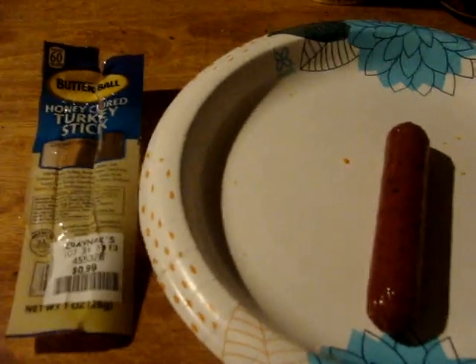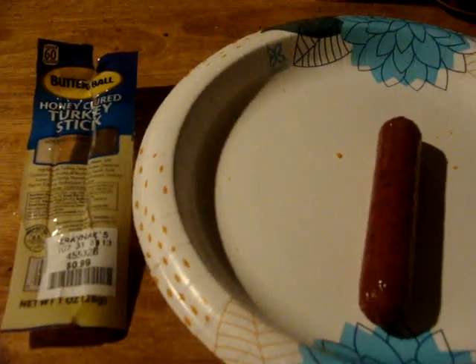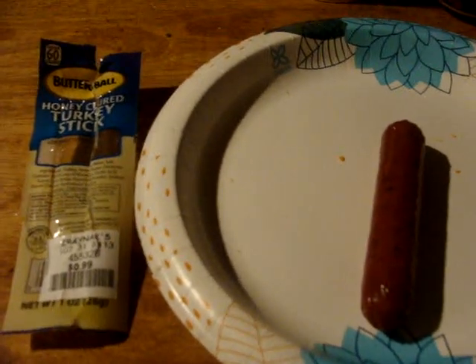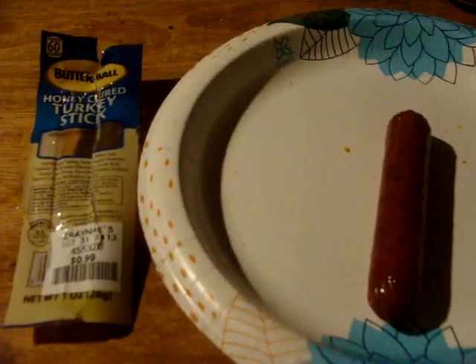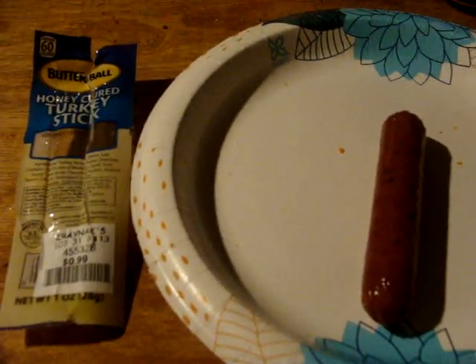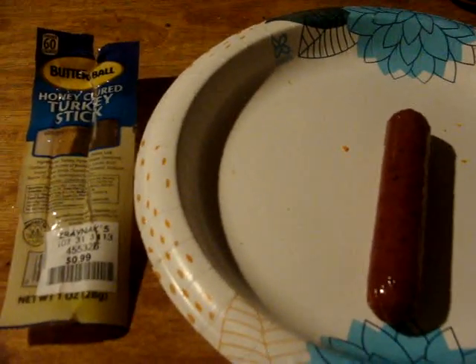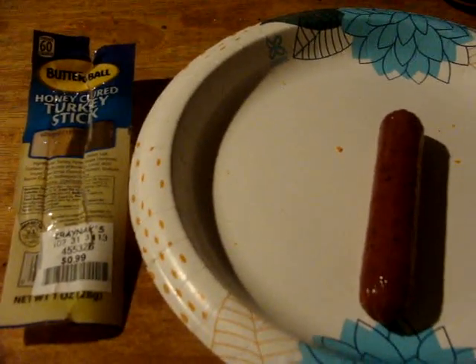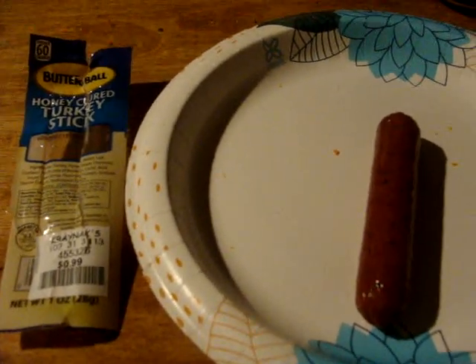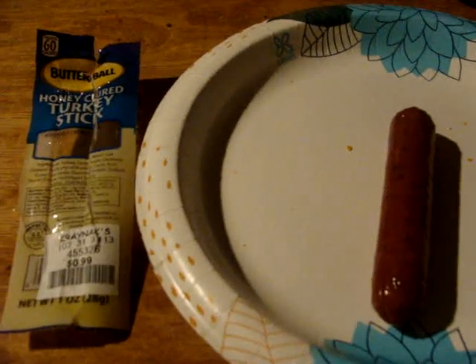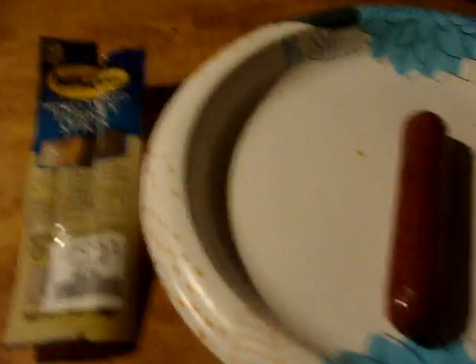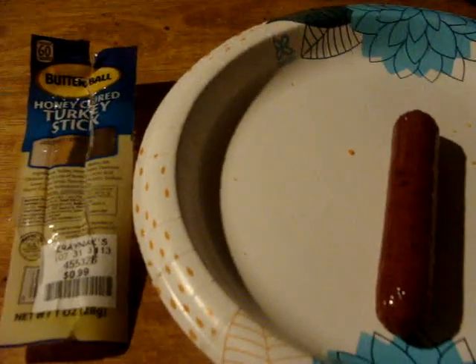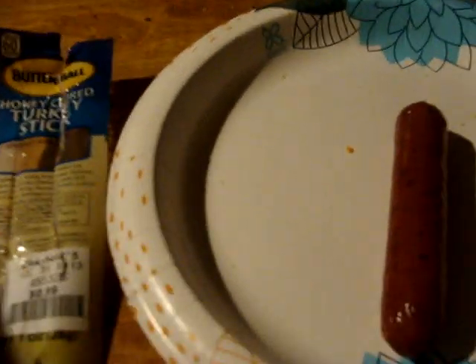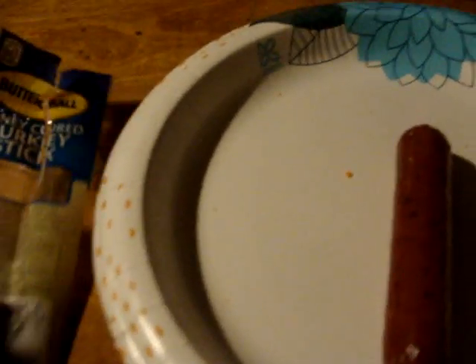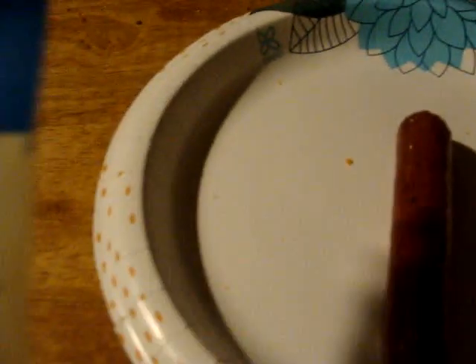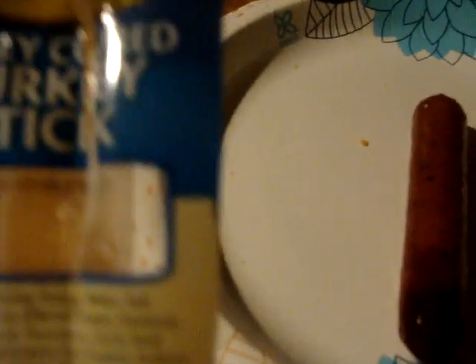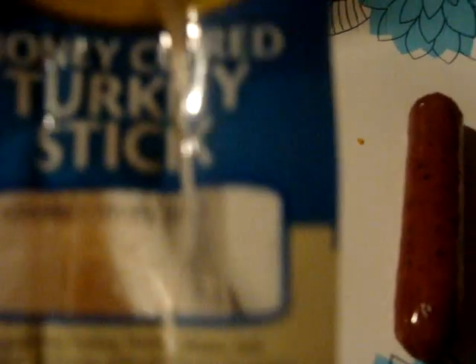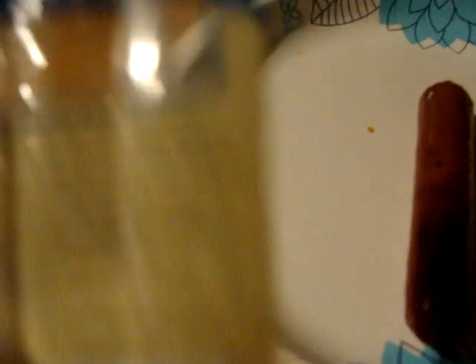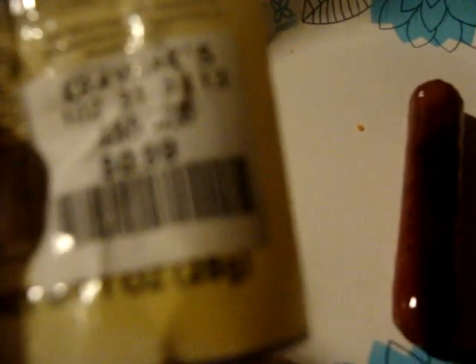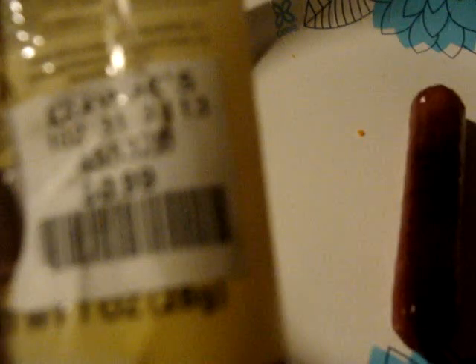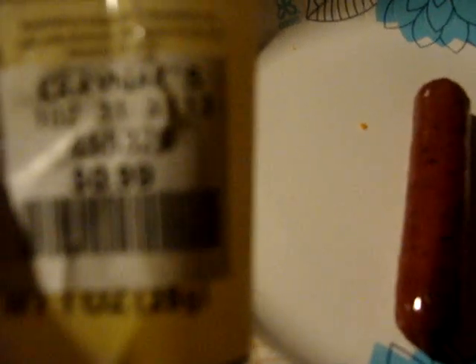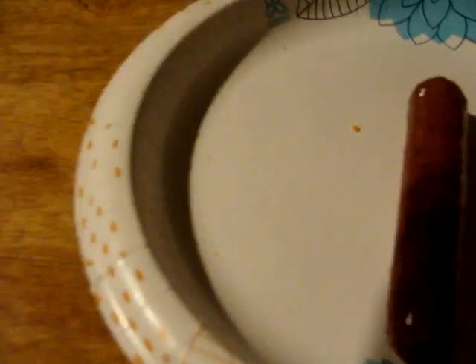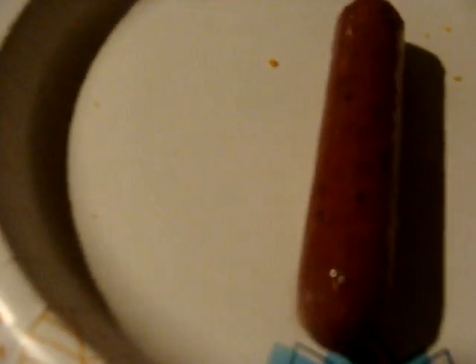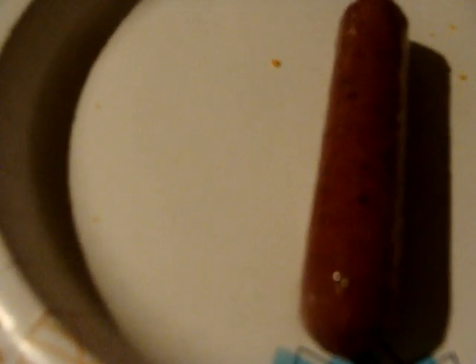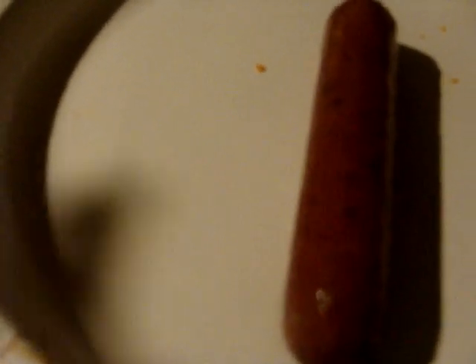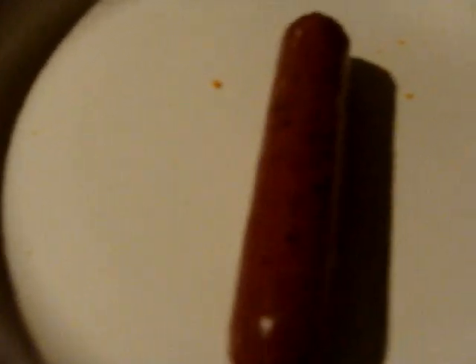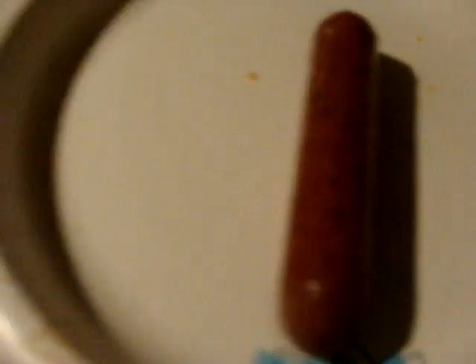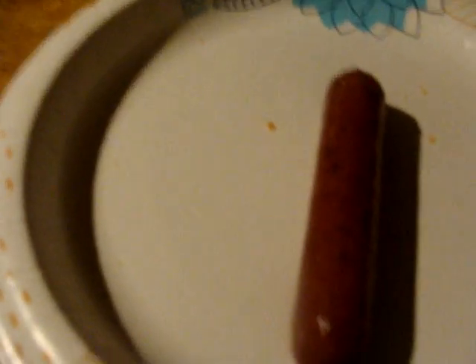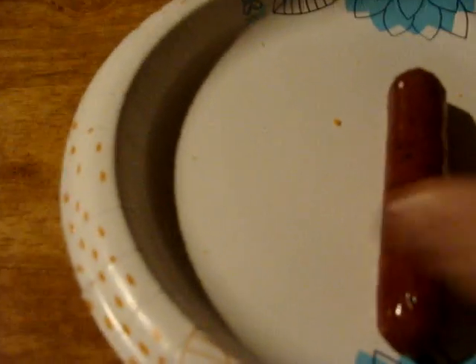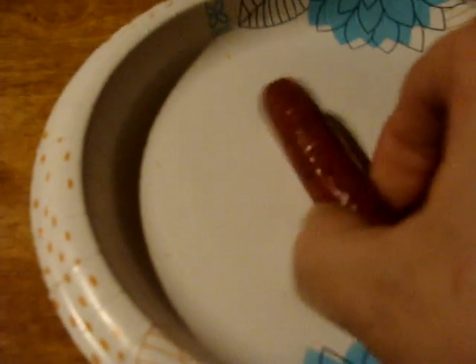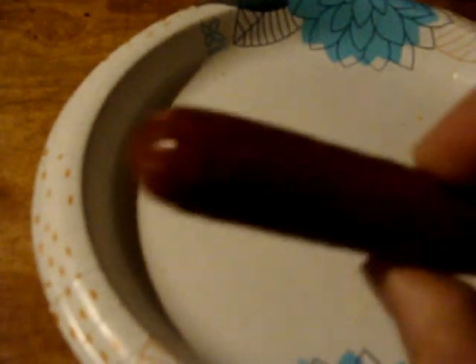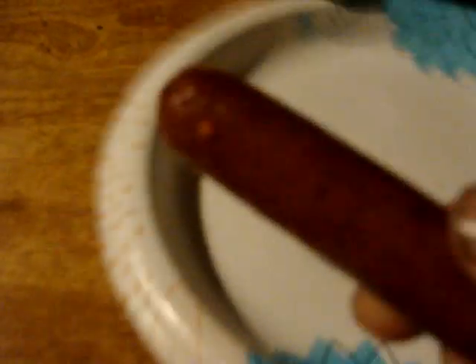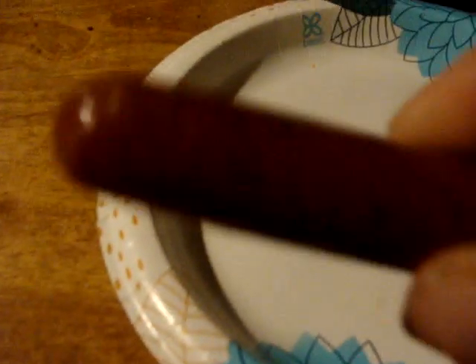Hey my ladies, how are y'all doing today? This is another item I got from Craynax. This is the Butterball Honey Cured Turkey Stick. 99 cents, mixed with a full ounce. Pretty decent size, you know, just short.